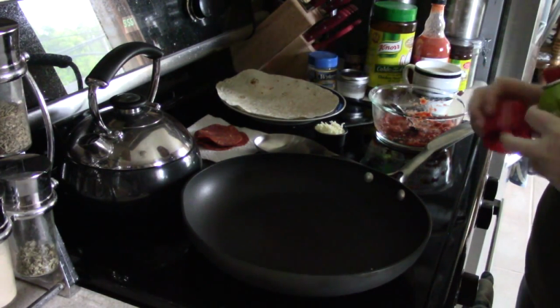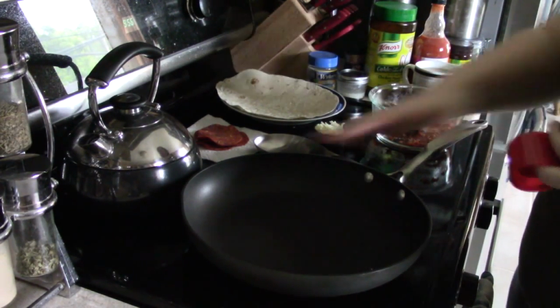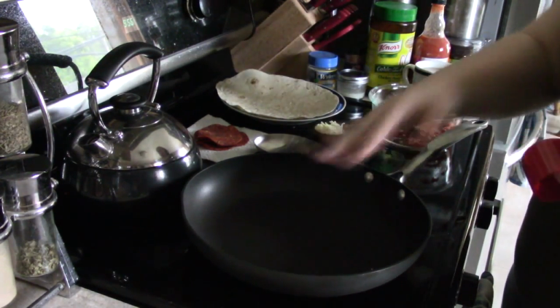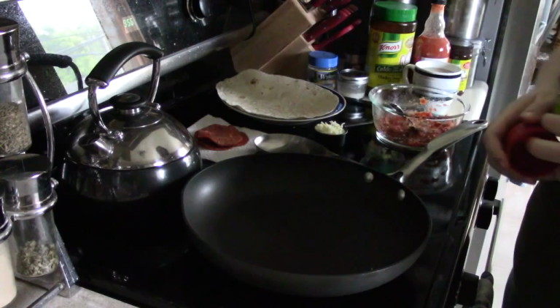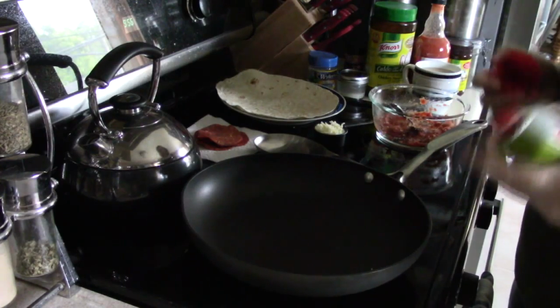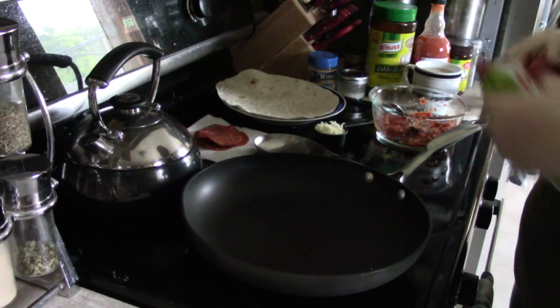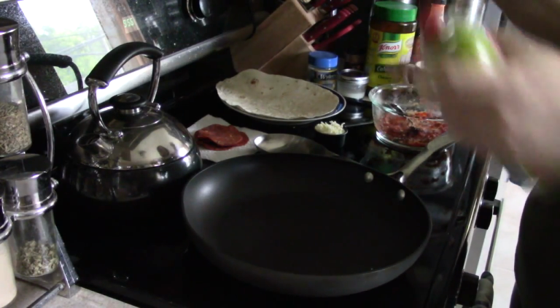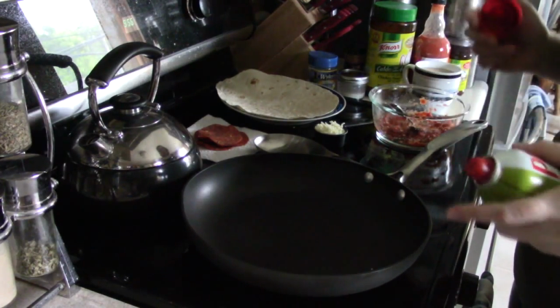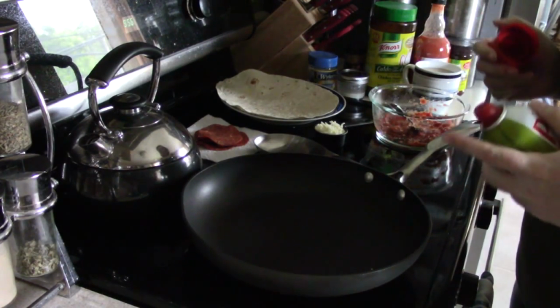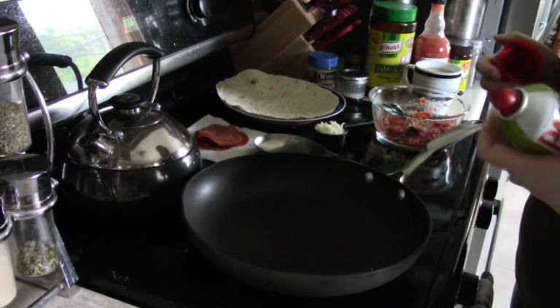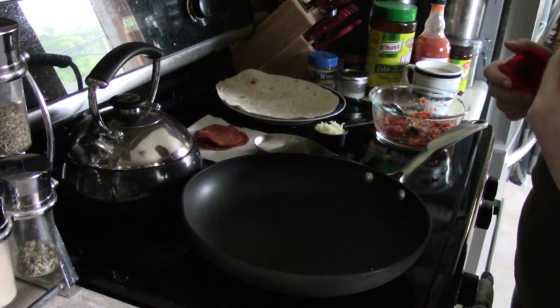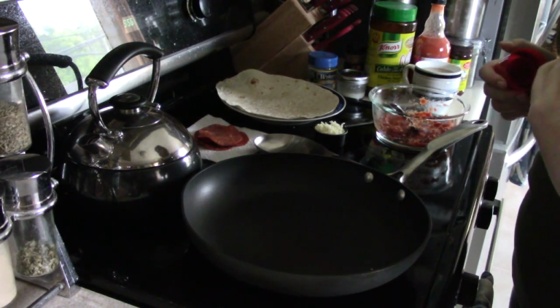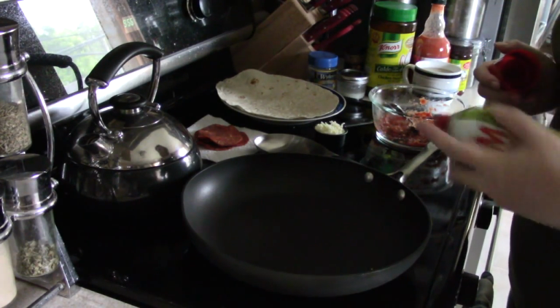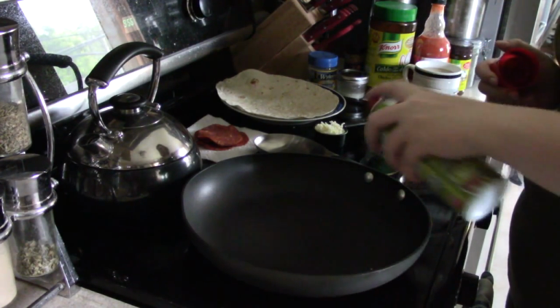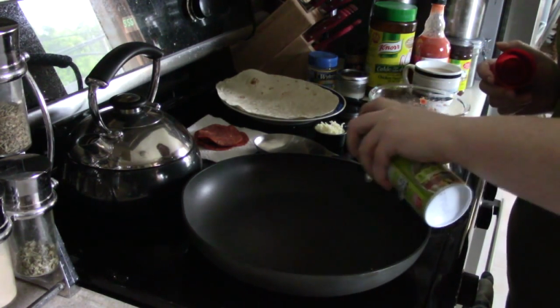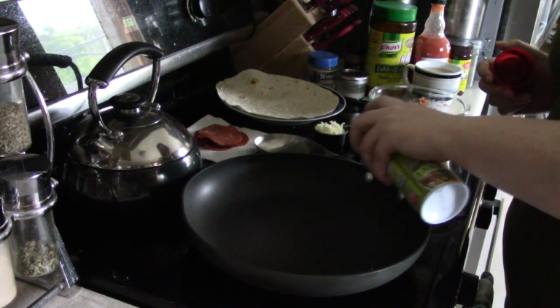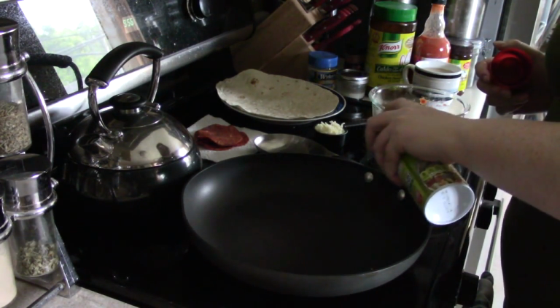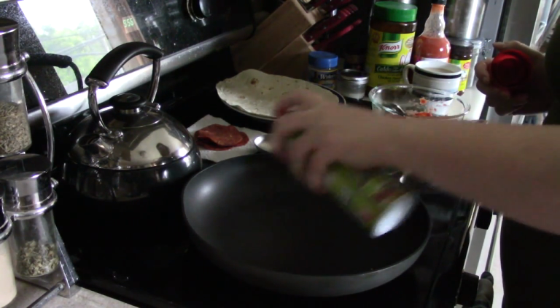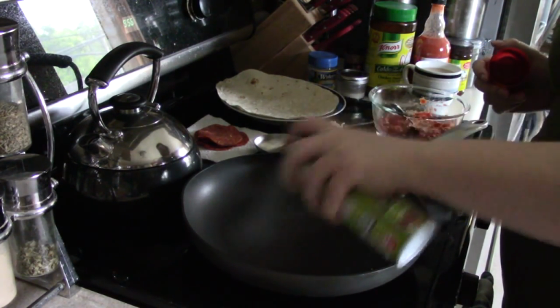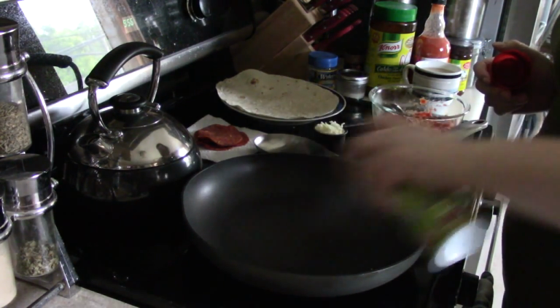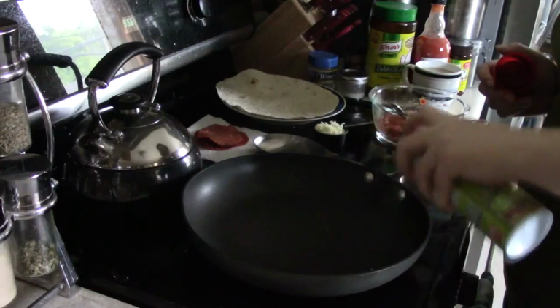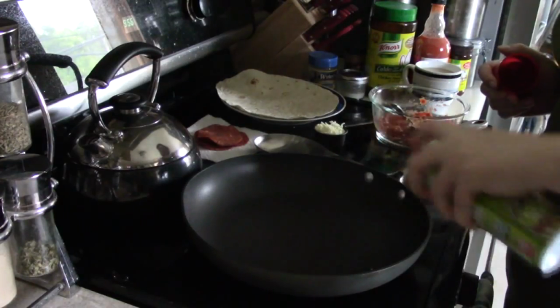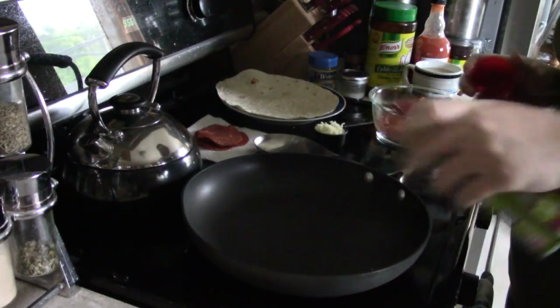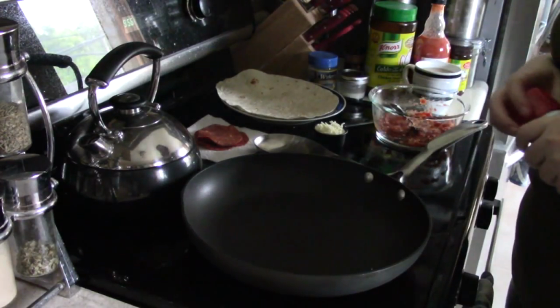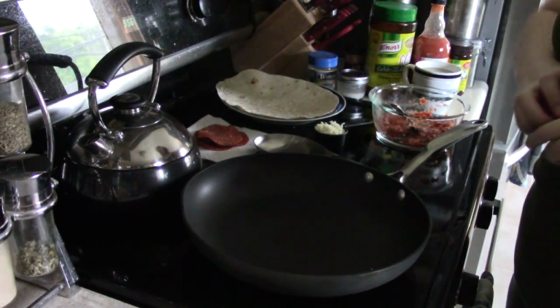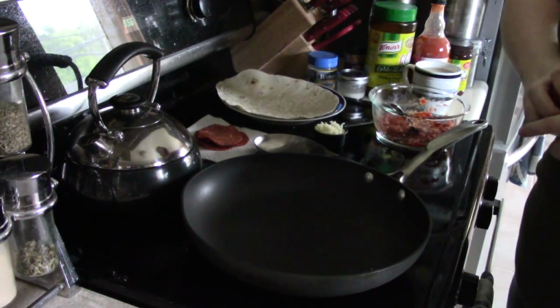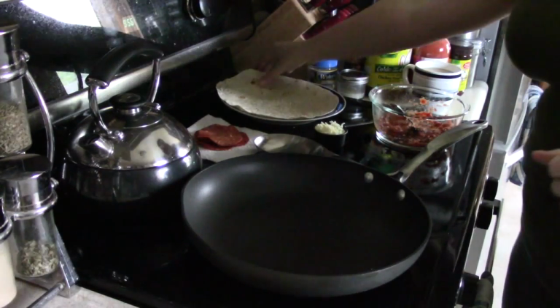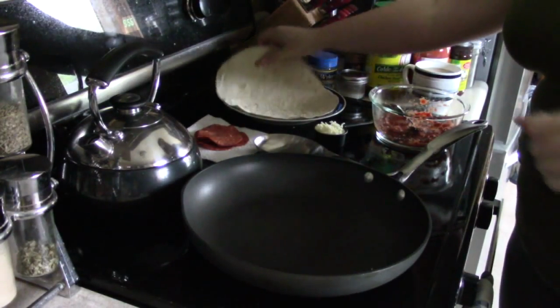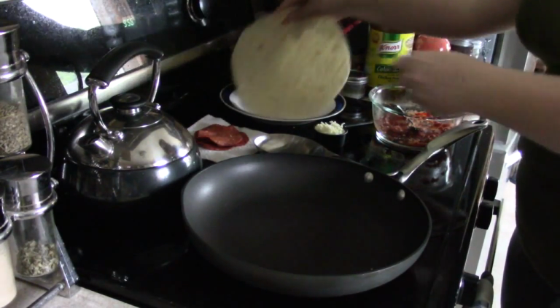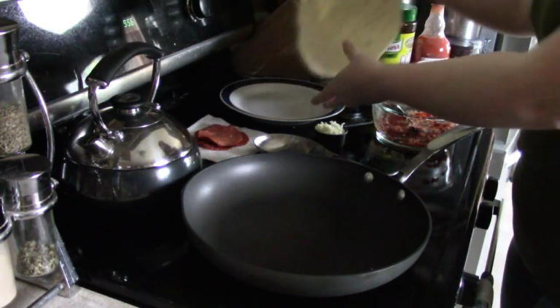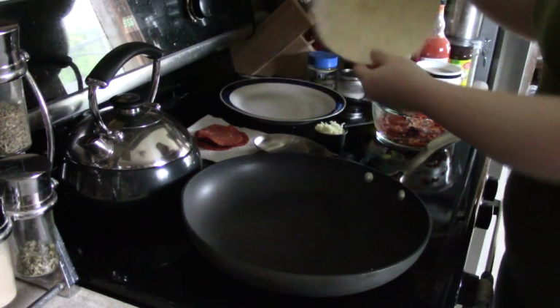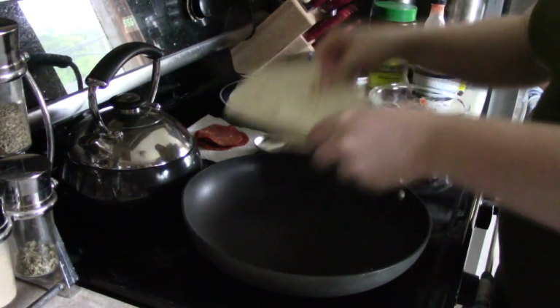So I've got my pan, my skillet, mostly heated up. I'm going to spray it a little with the cooking spray. Then we're going to toss on our tortilla.